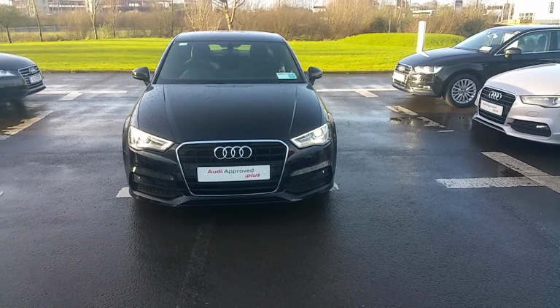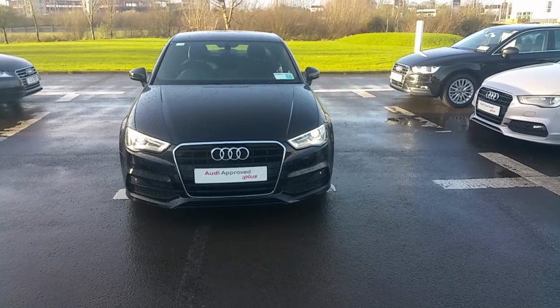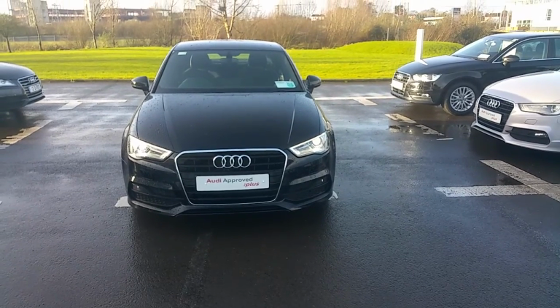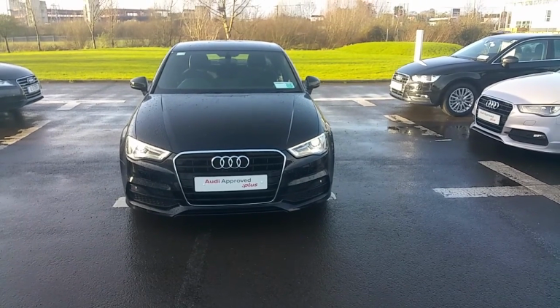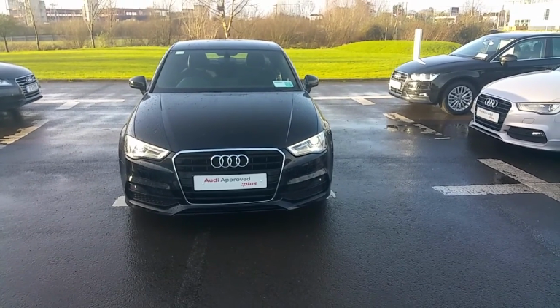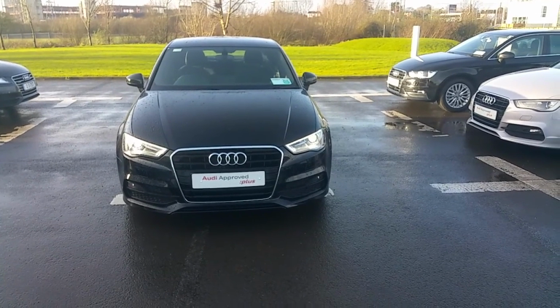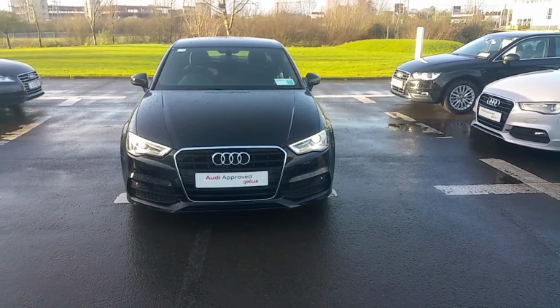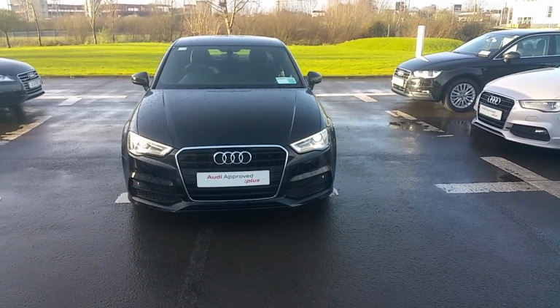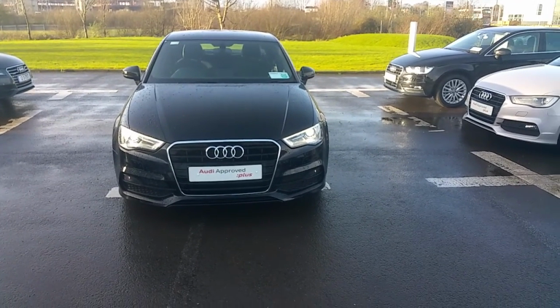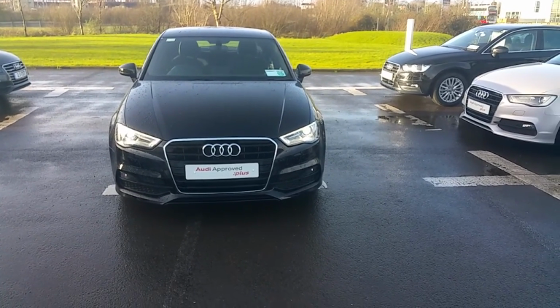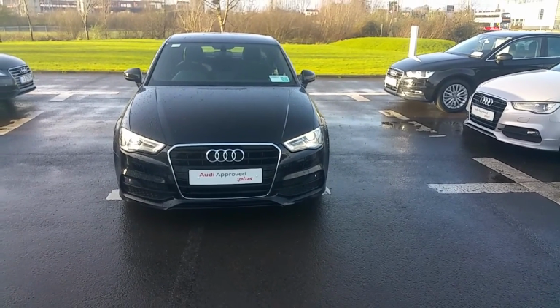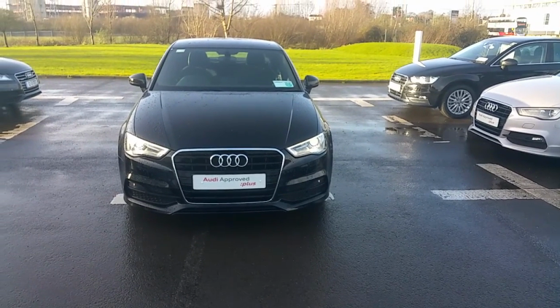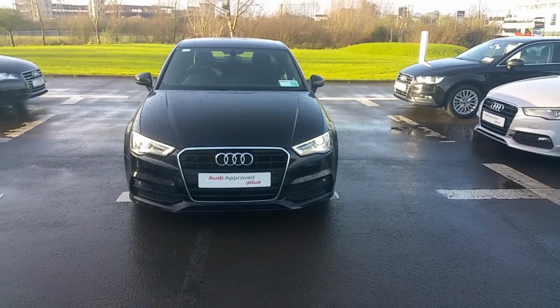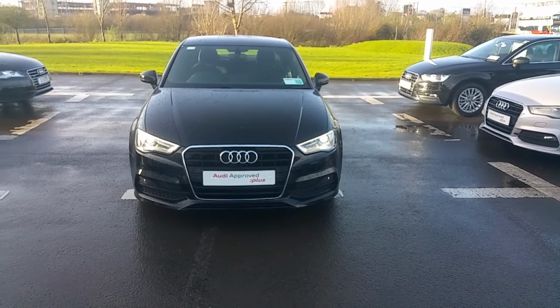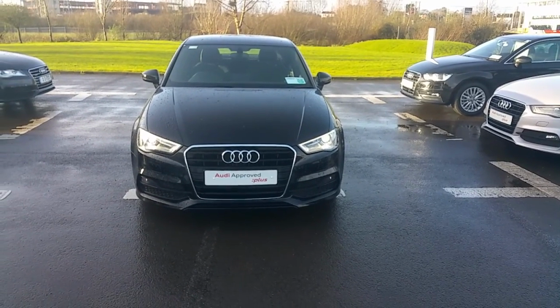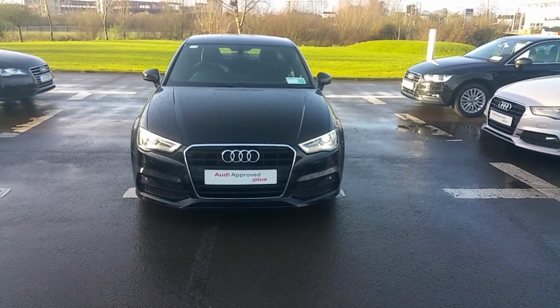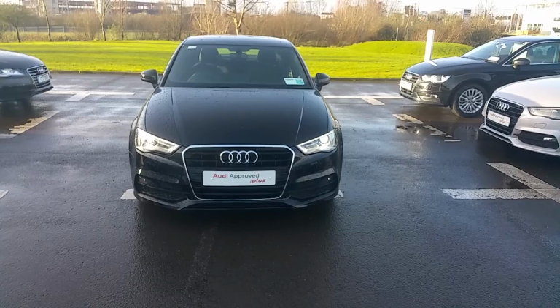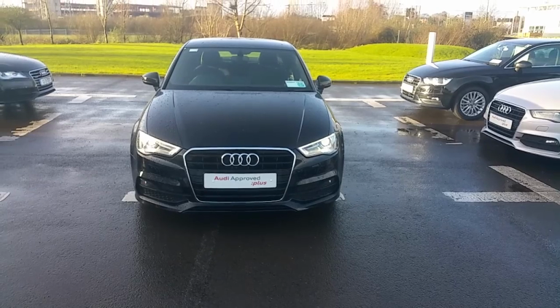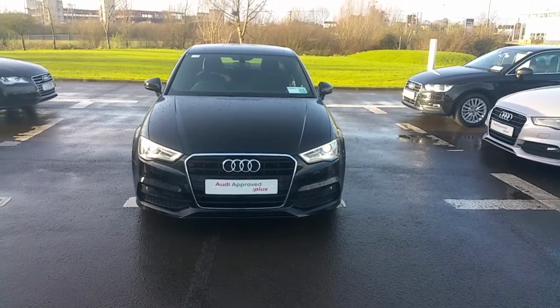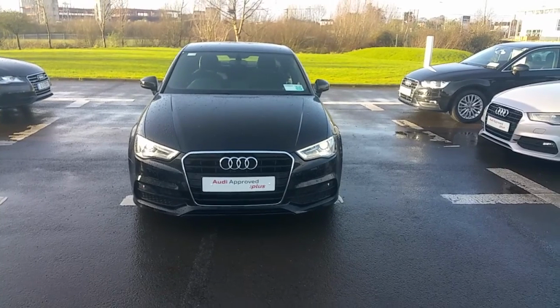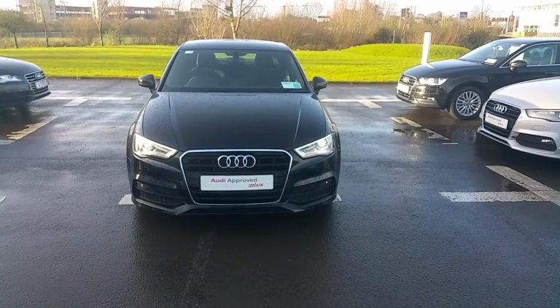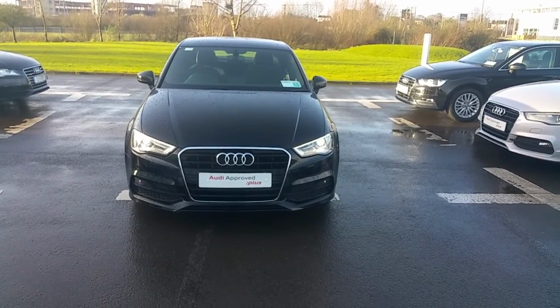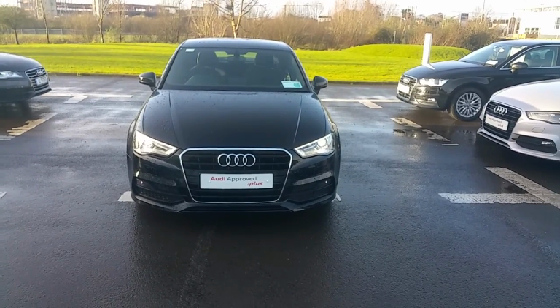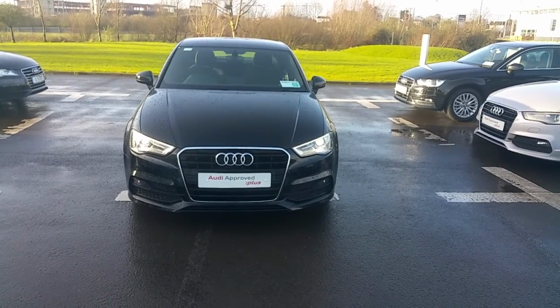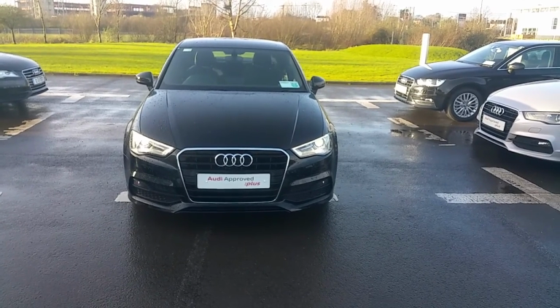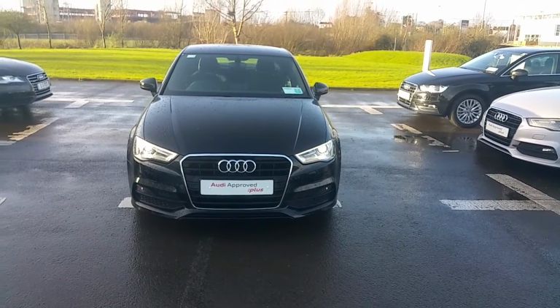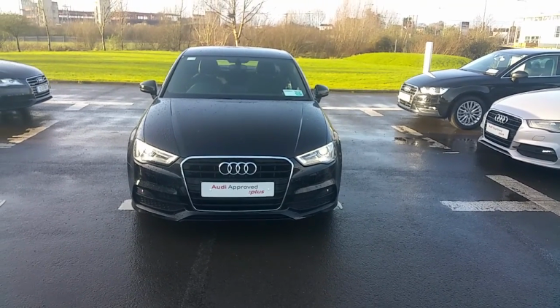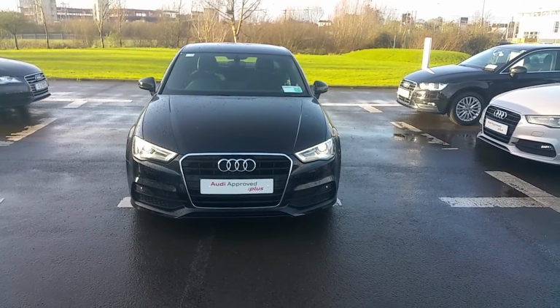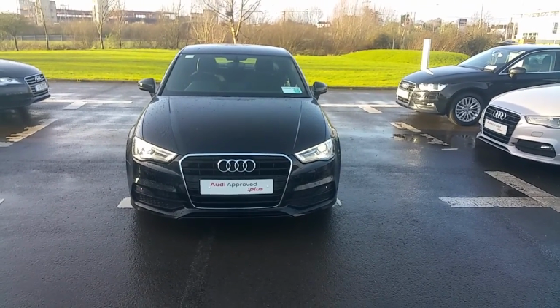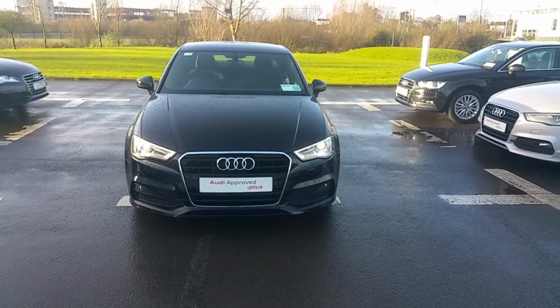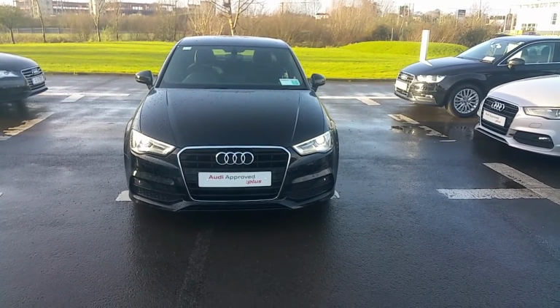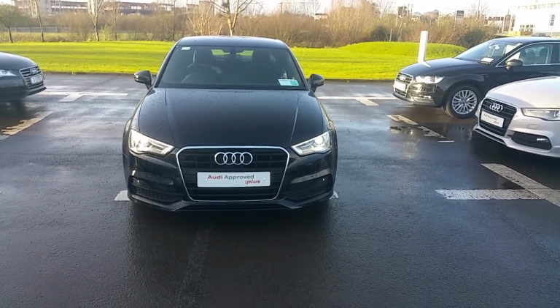Hello and welcome to Audi Limerick online sales enquiries. Here today we have an Audi A3 S-line saloon 1.6 litre TDI with 110bhp.